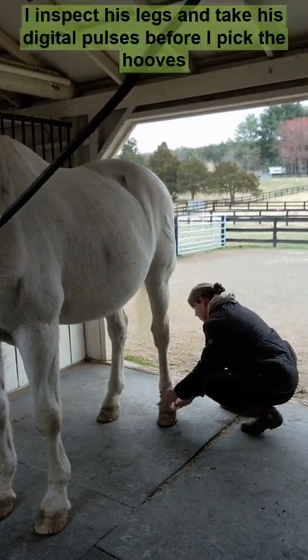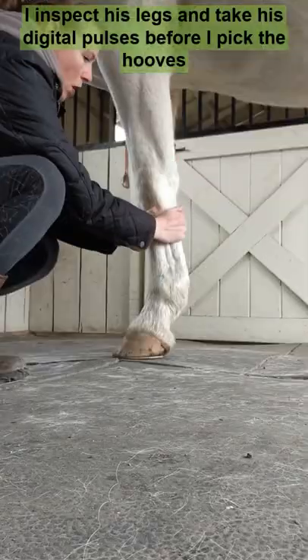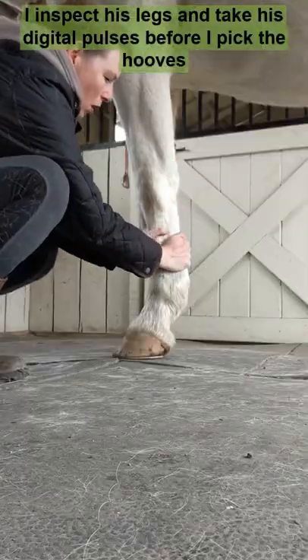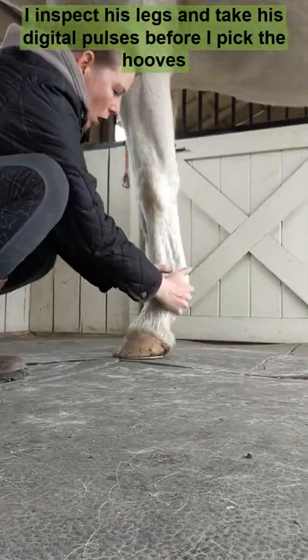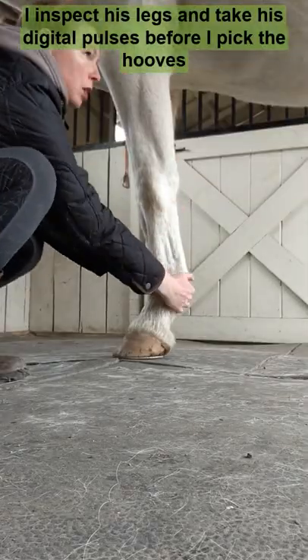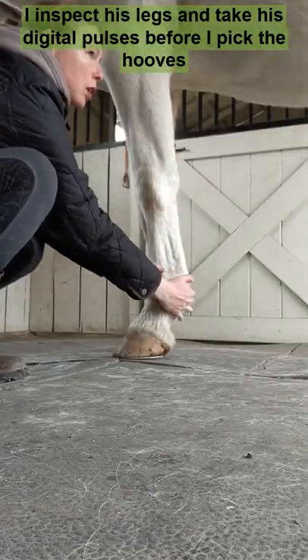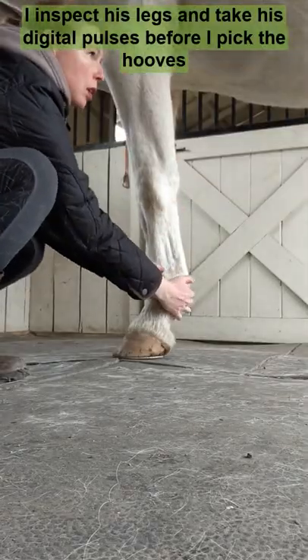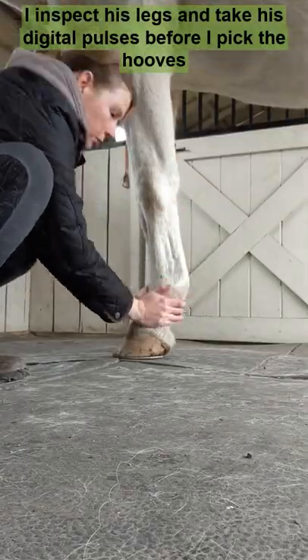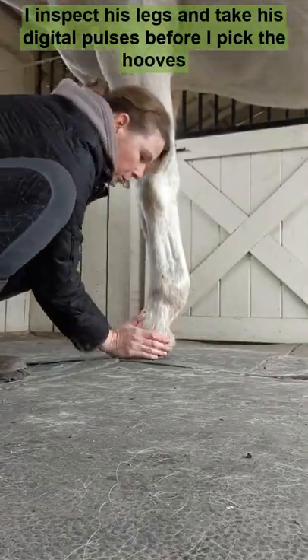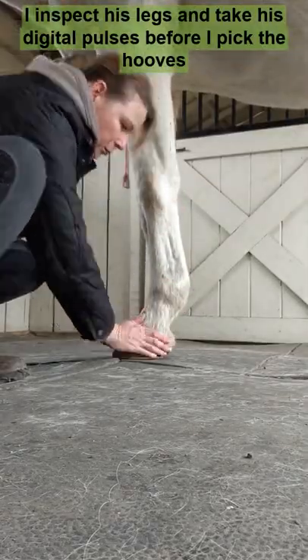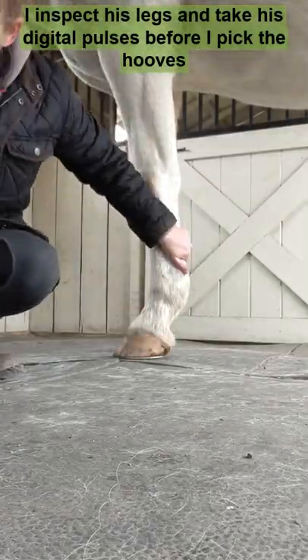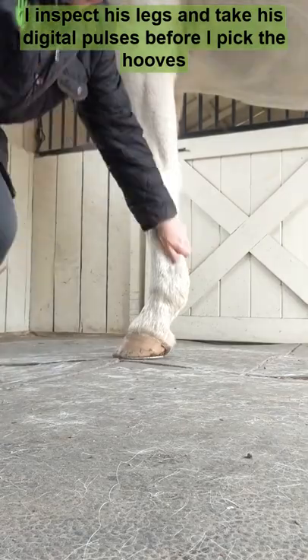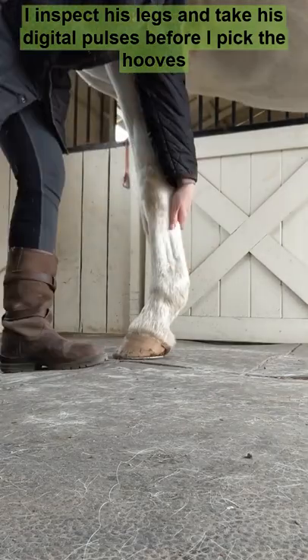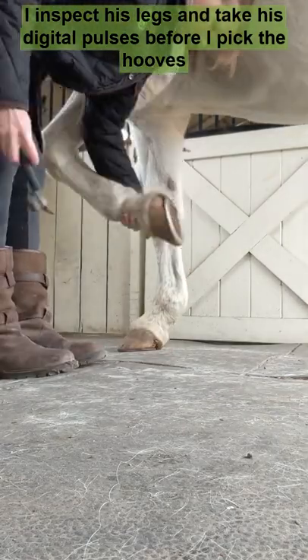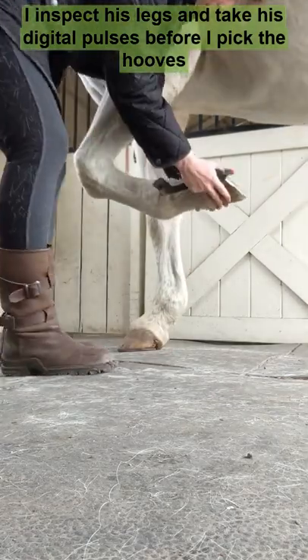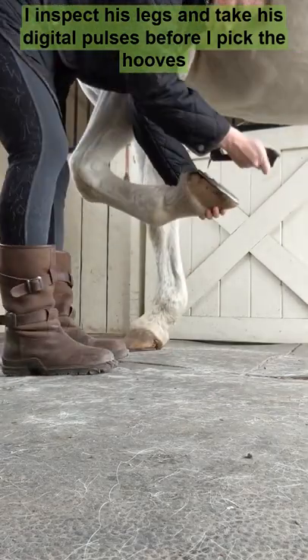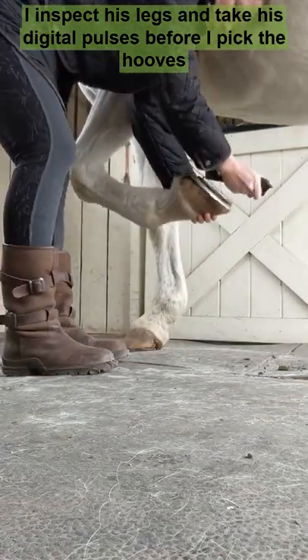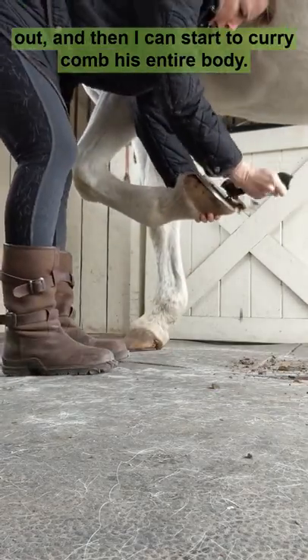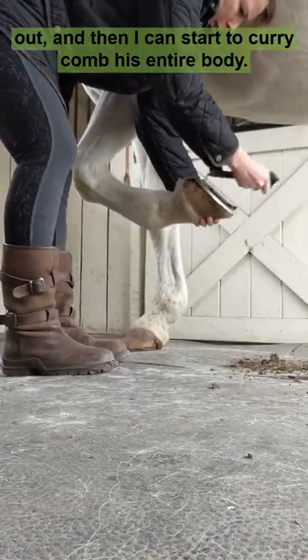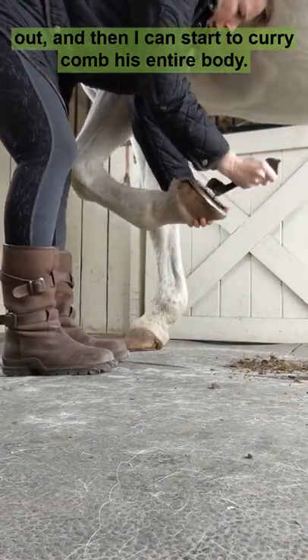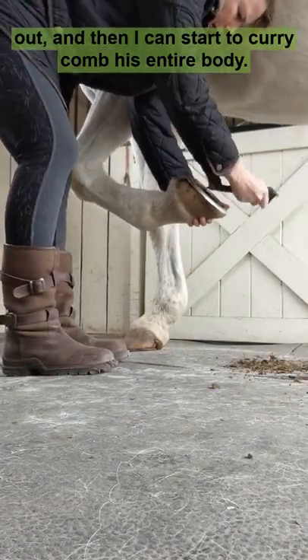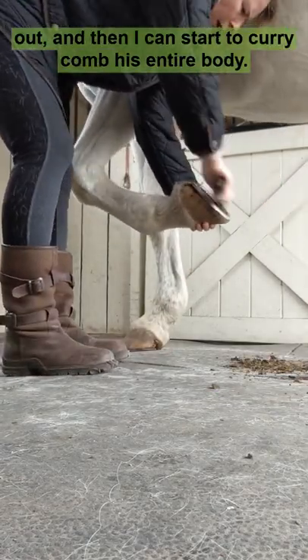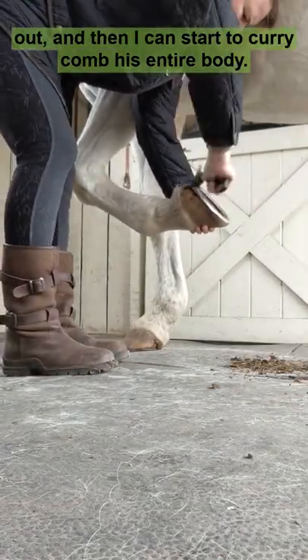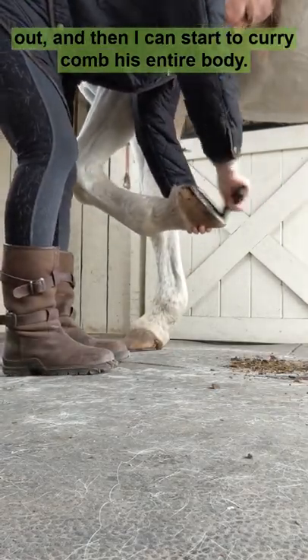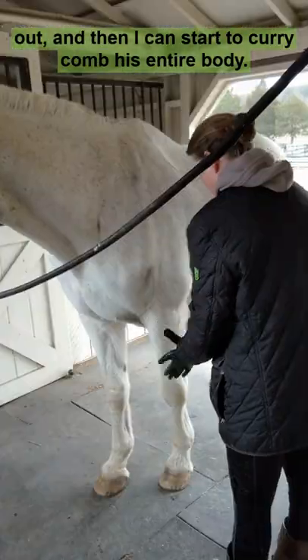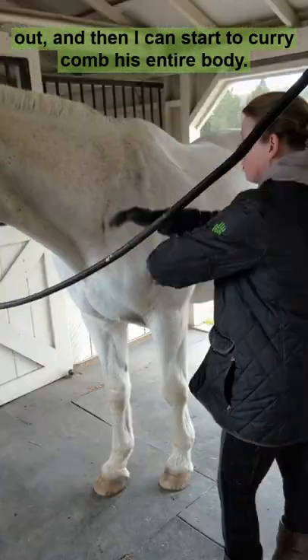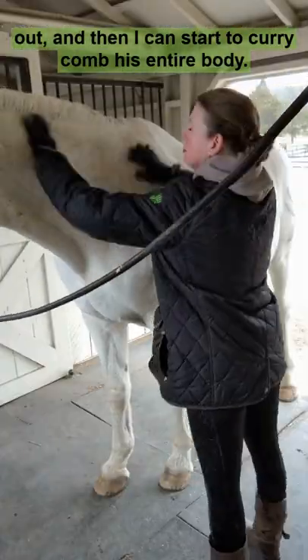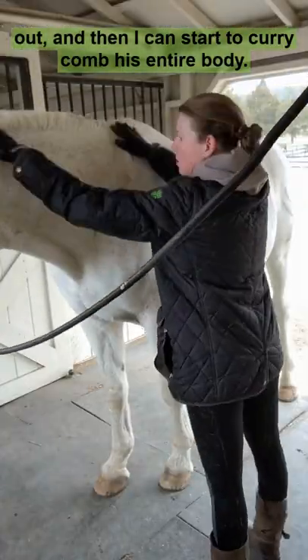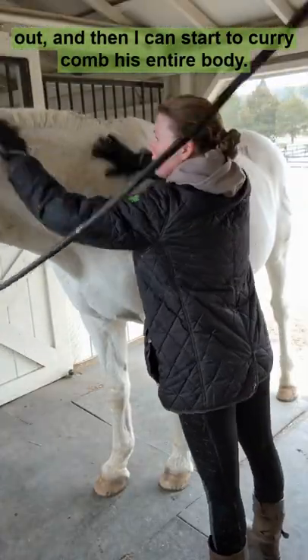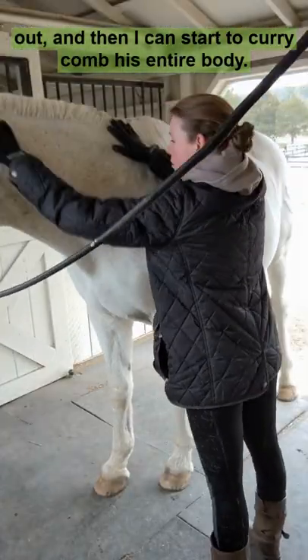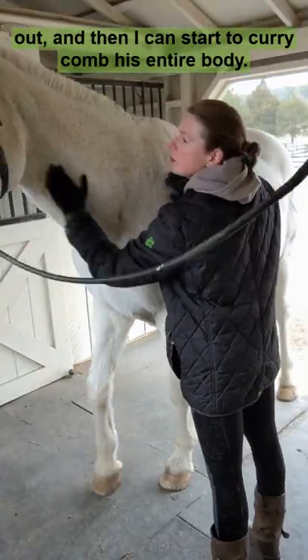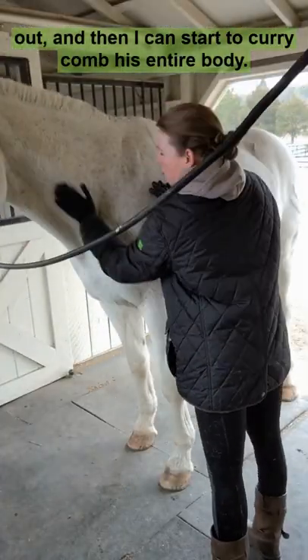I inspect his legs and take his digital pulses before I pick the hooves out, and then I can start to curry comb his entire body.